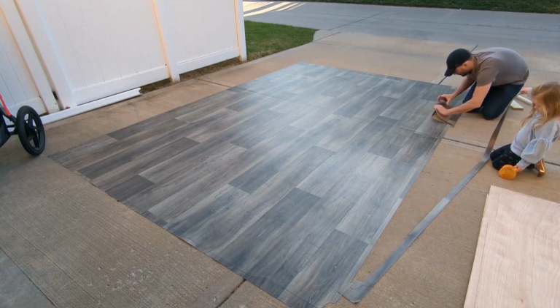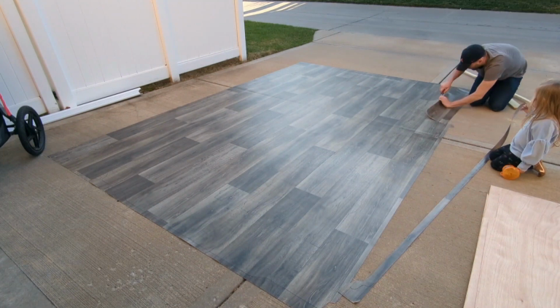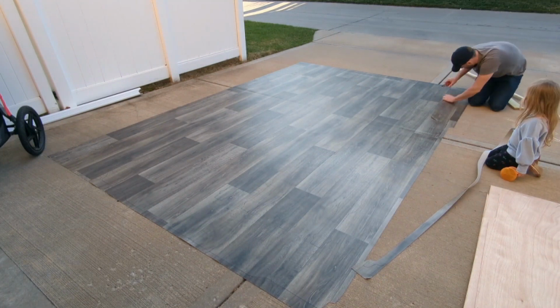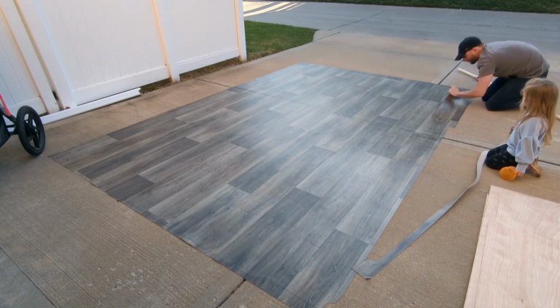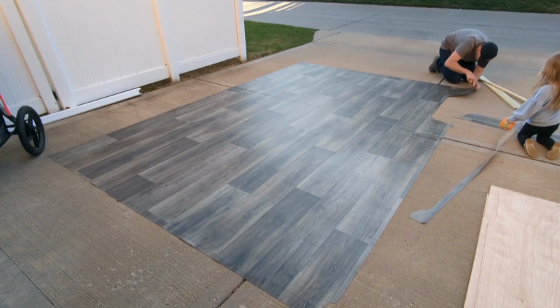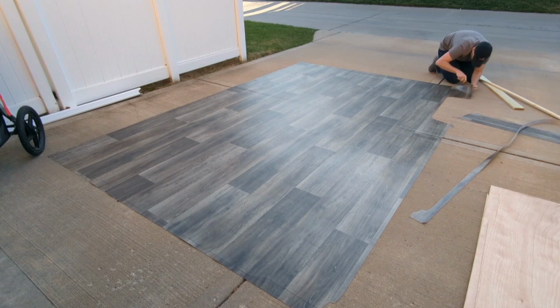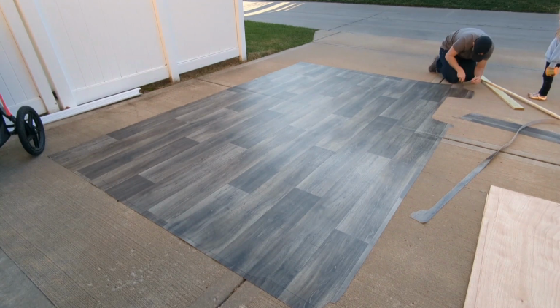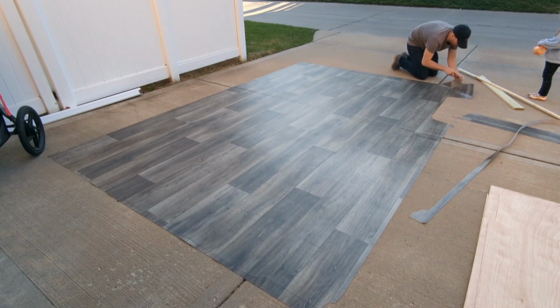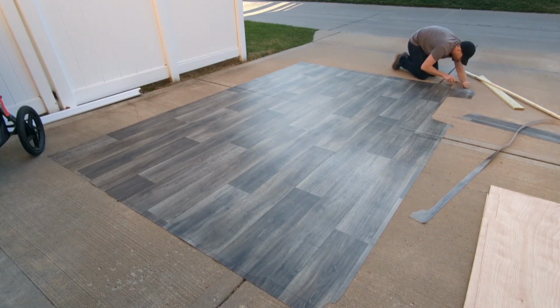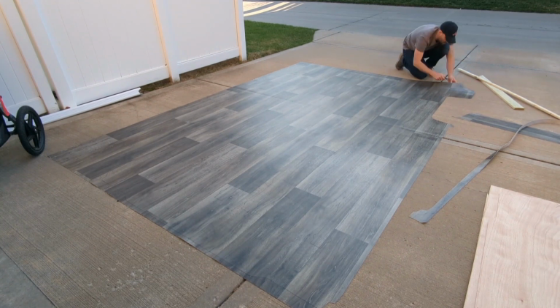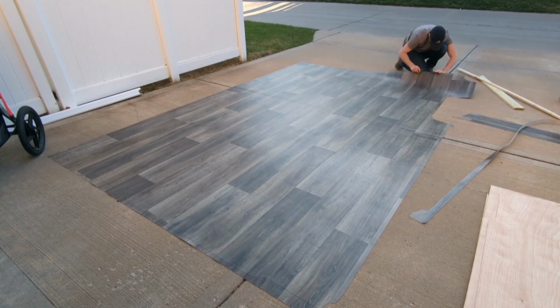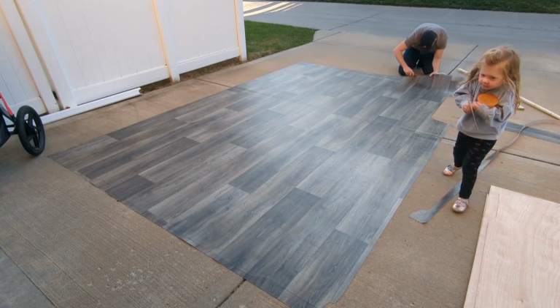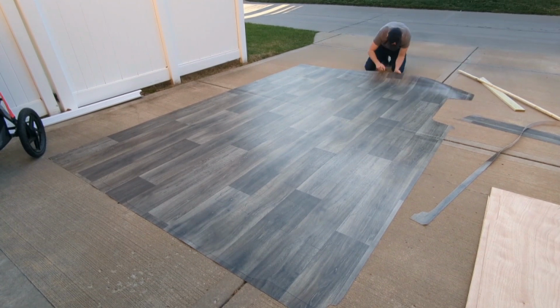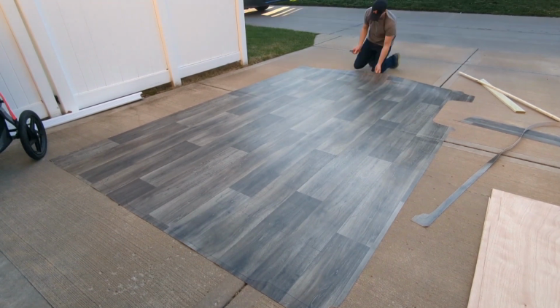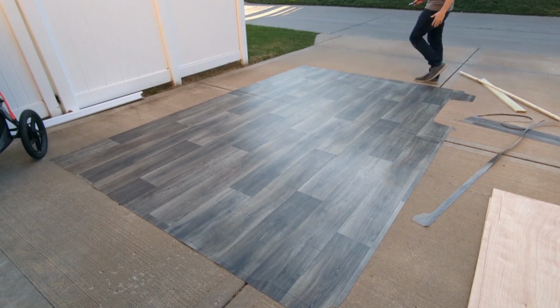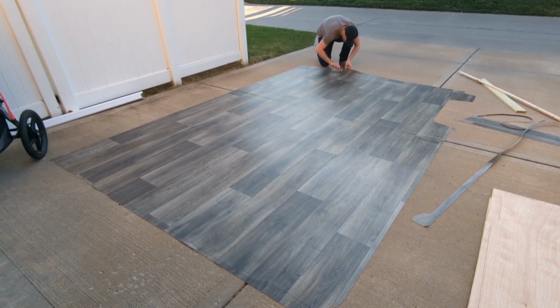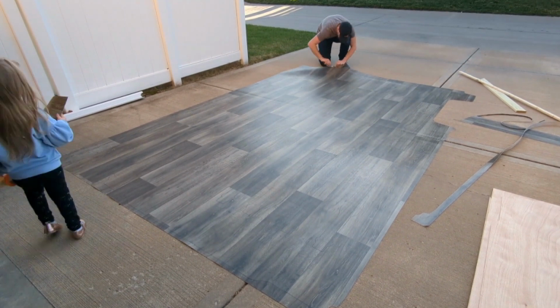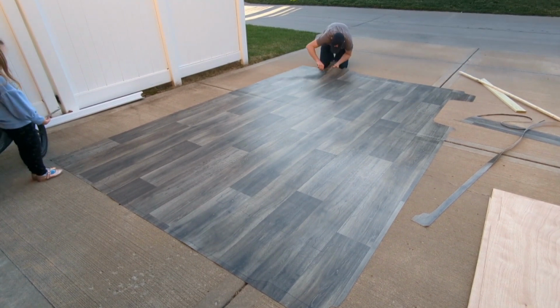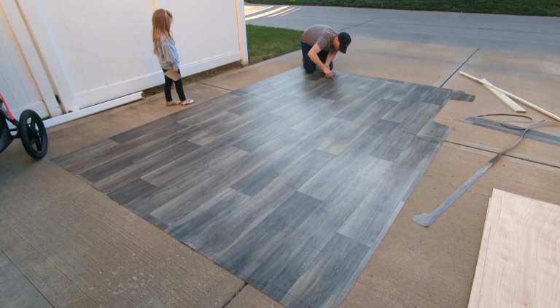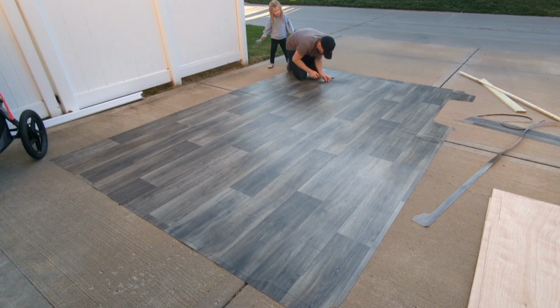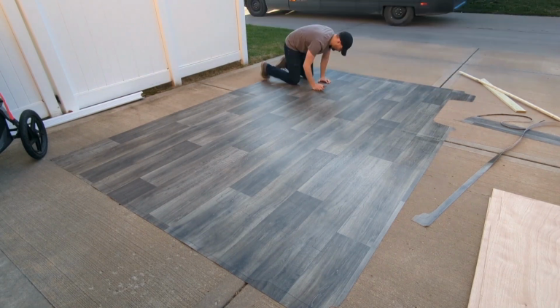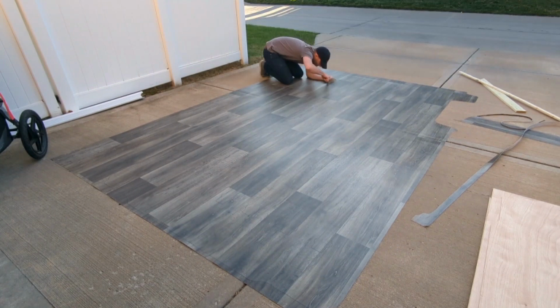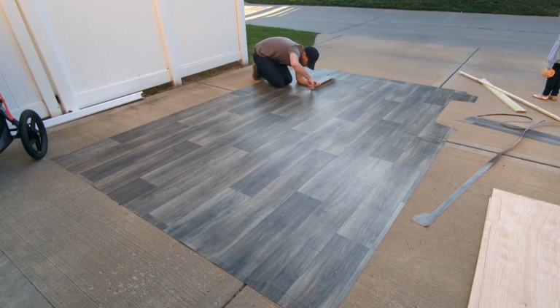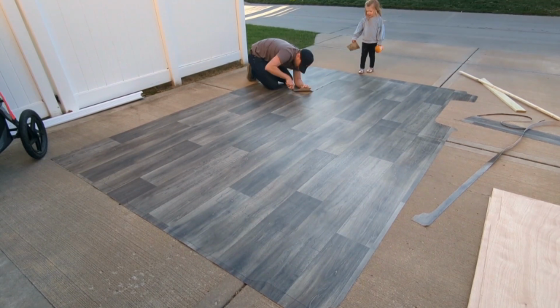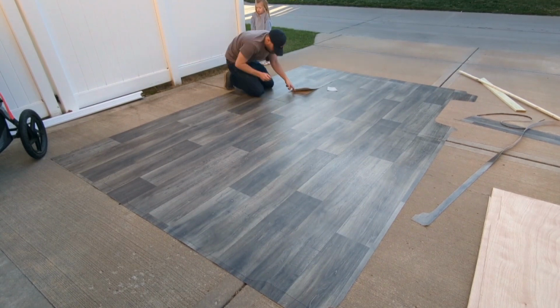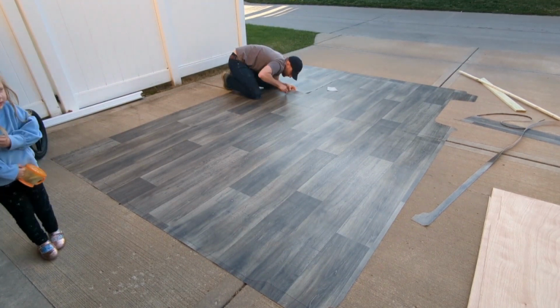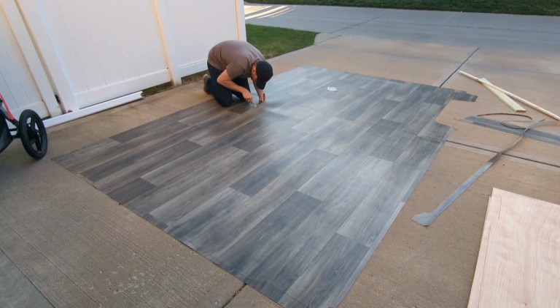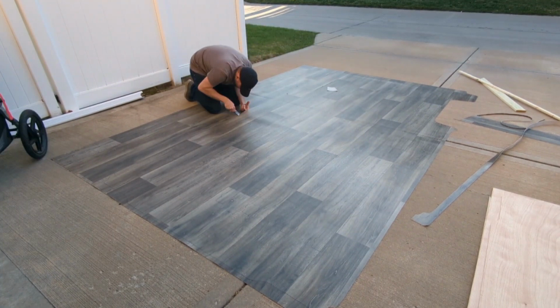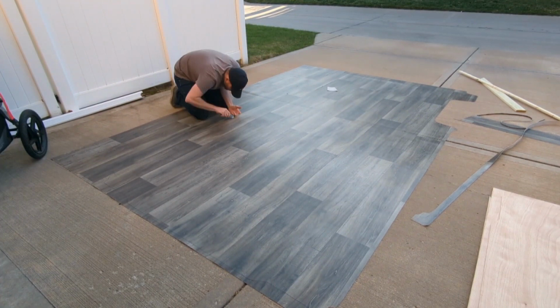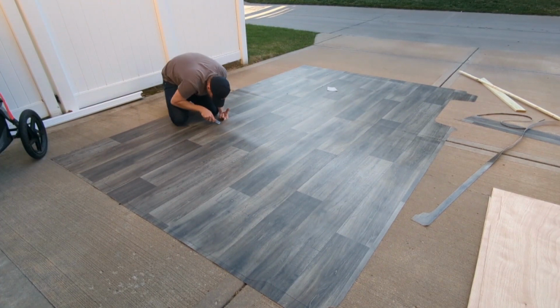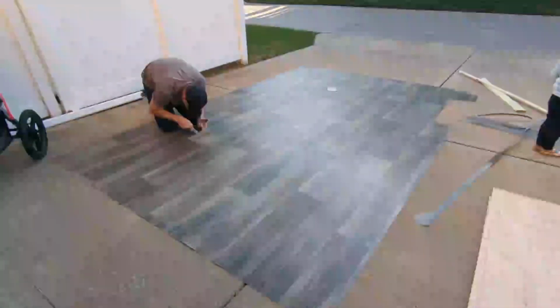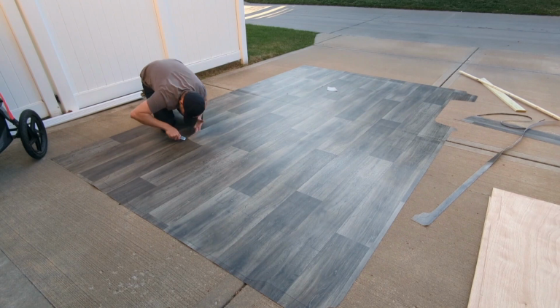For the van floor, we have an 8x12 sheet of sheet vinyl. This is a remnant cut sheet that I found at Home Depot for like $45.